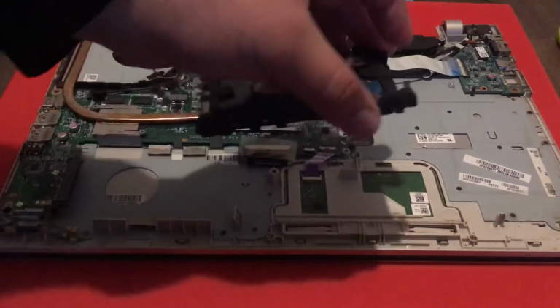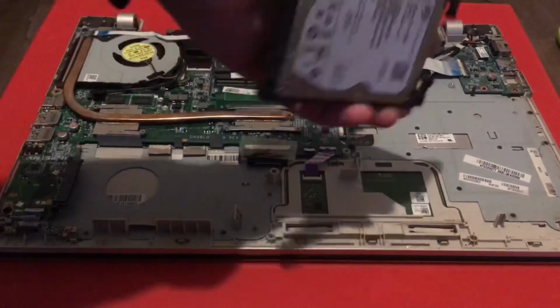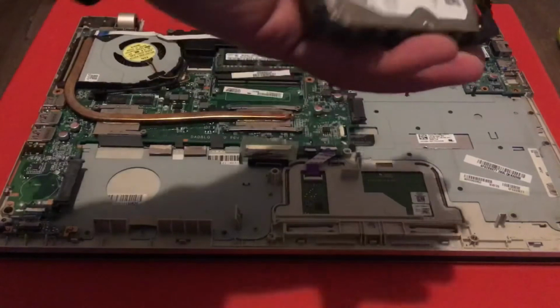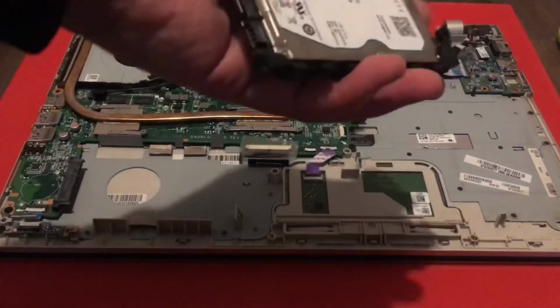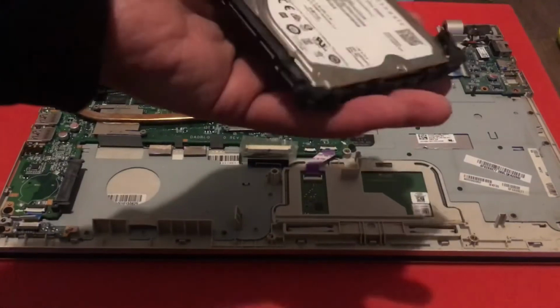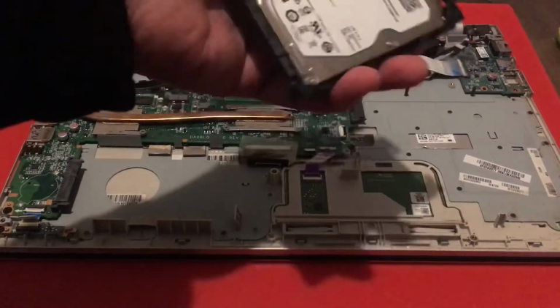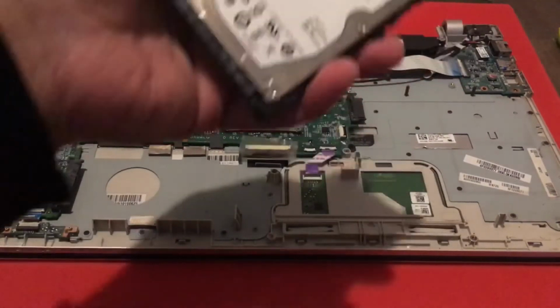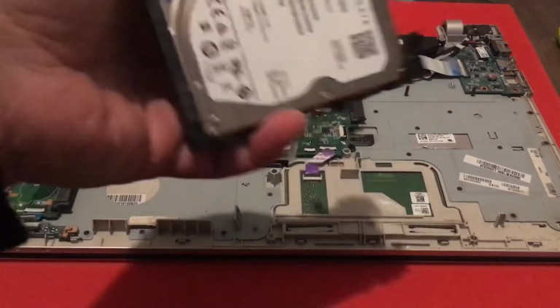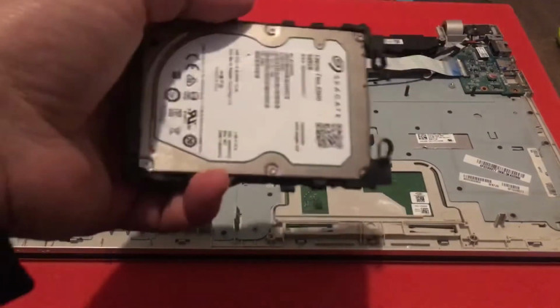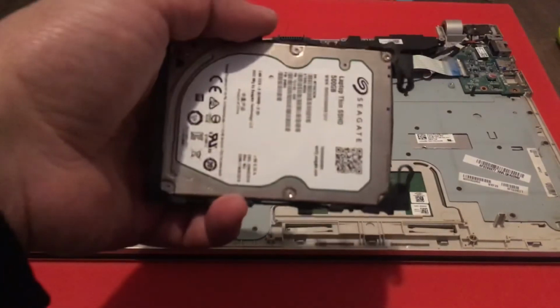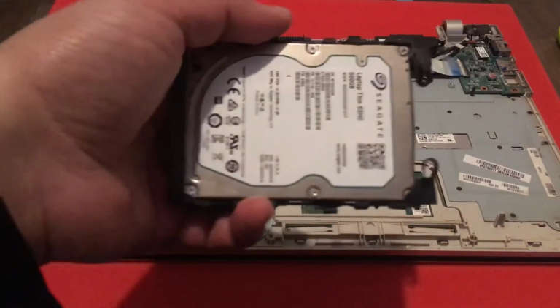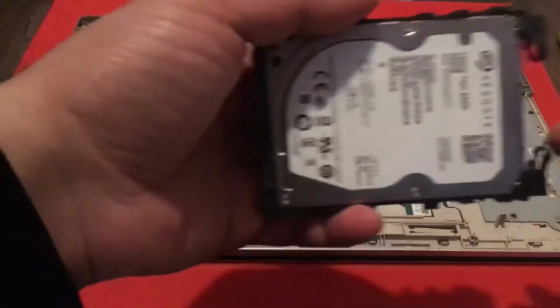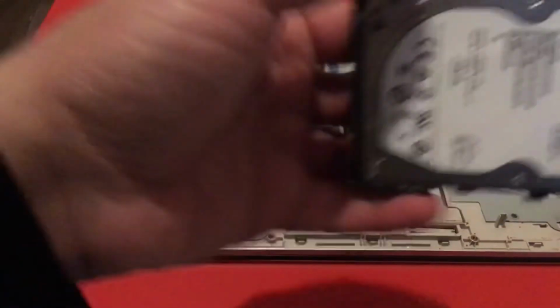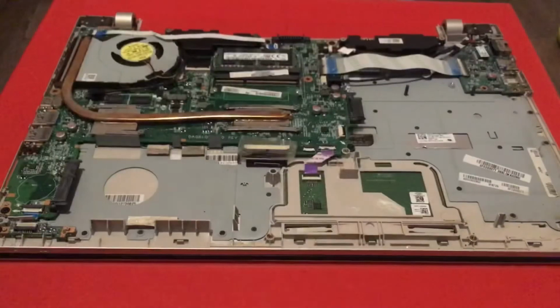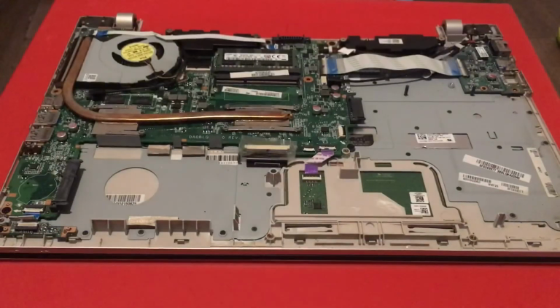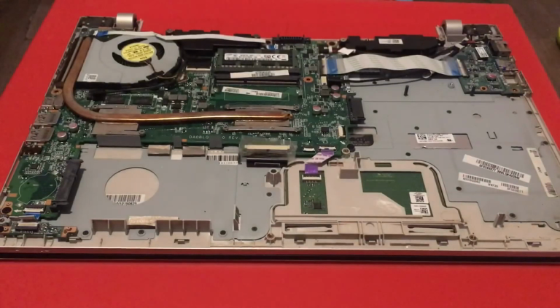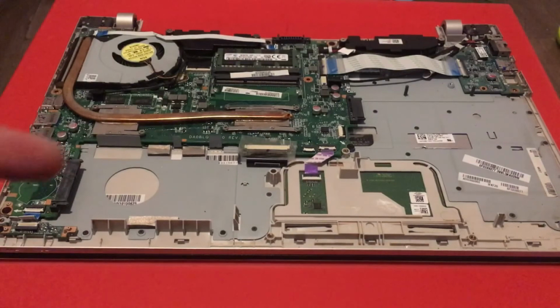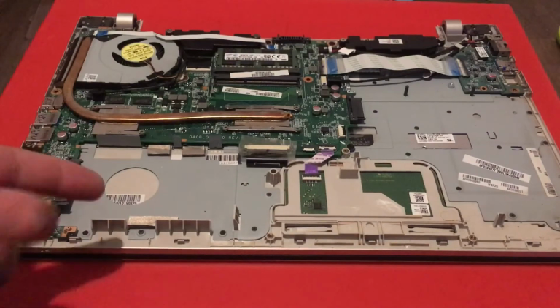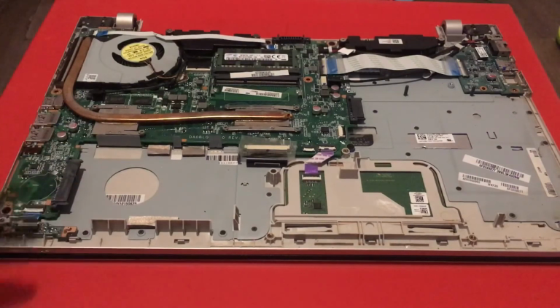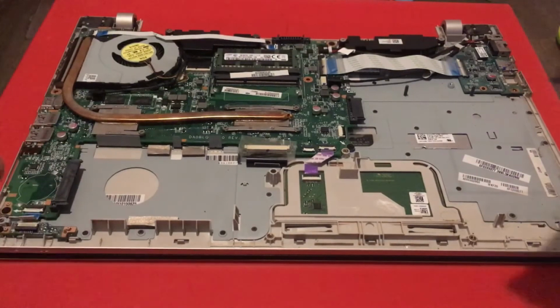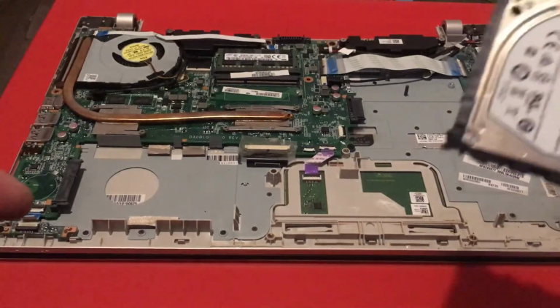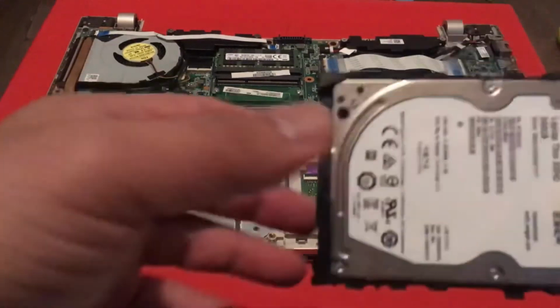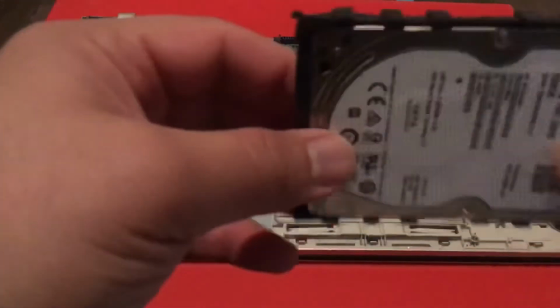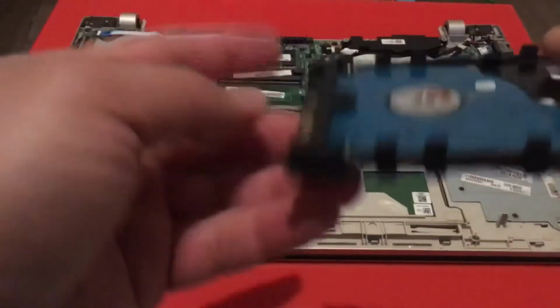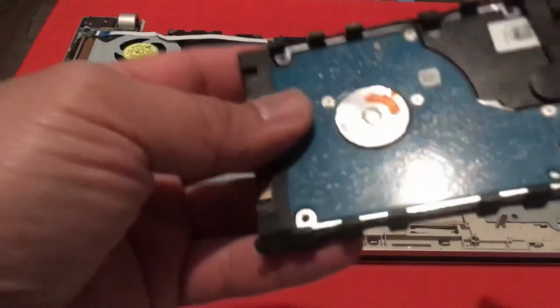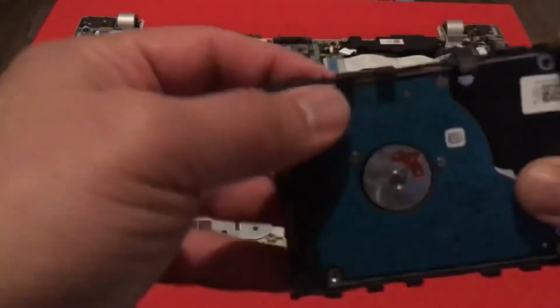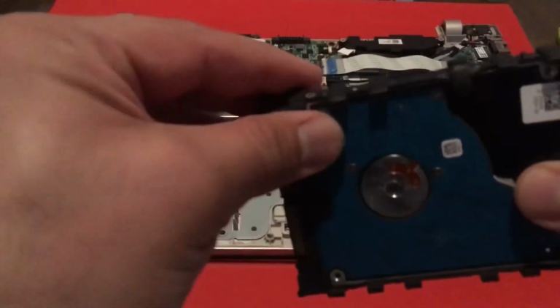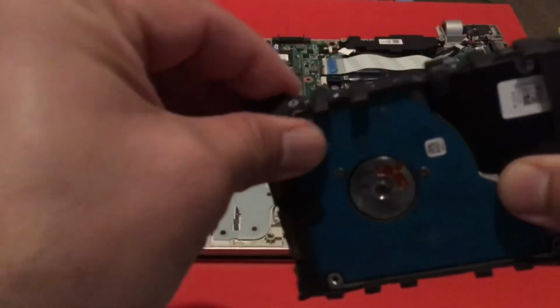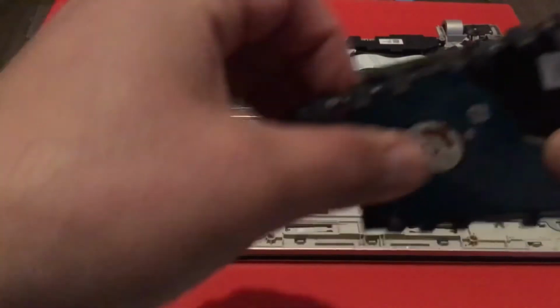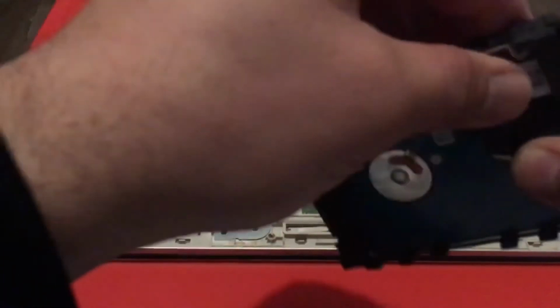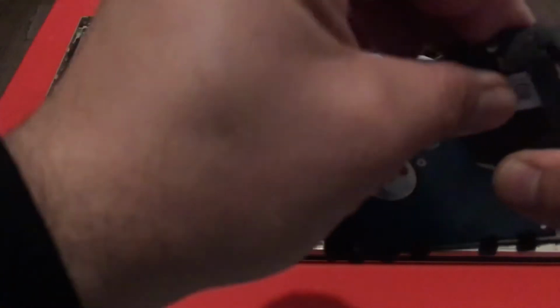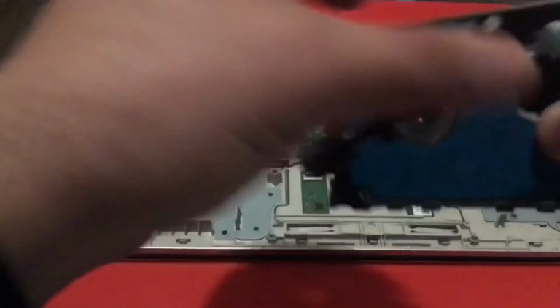That's it basically — very simple. Vice versa, you just put it back in, and obviously this comes out the same way. It's very simple.